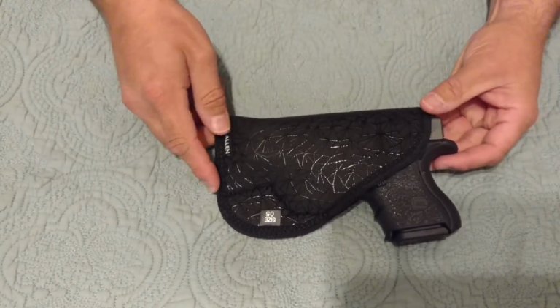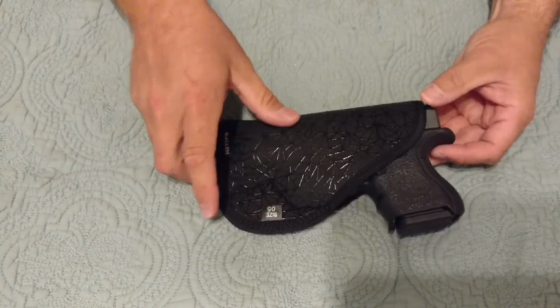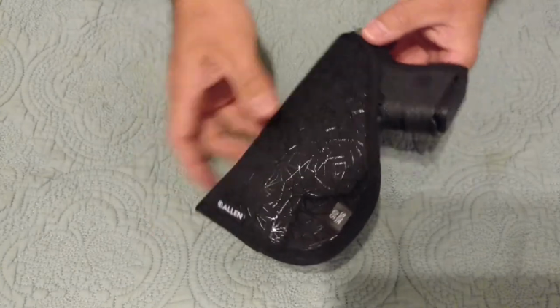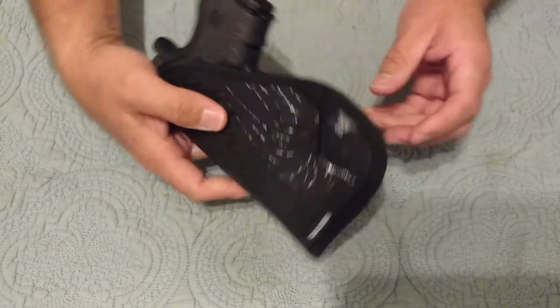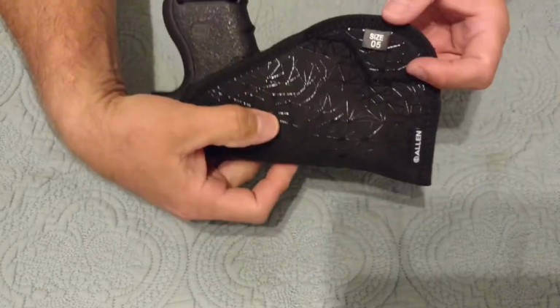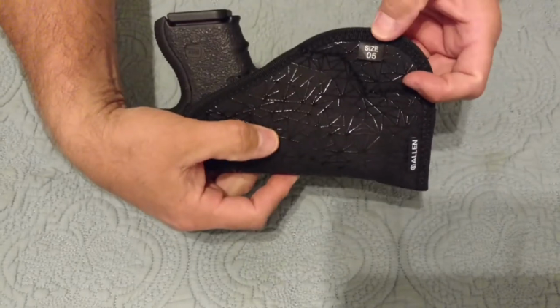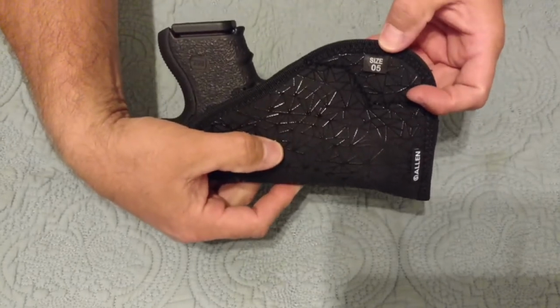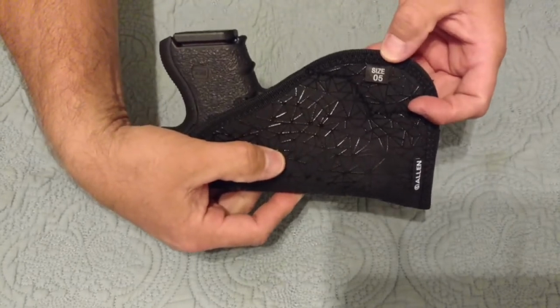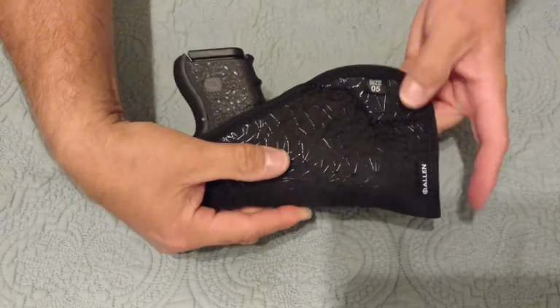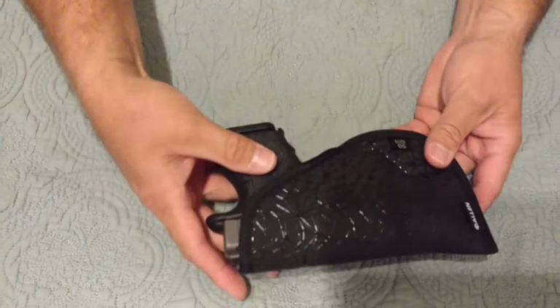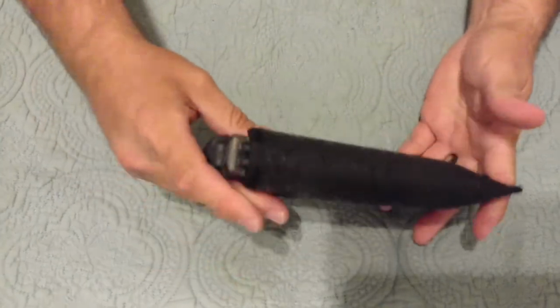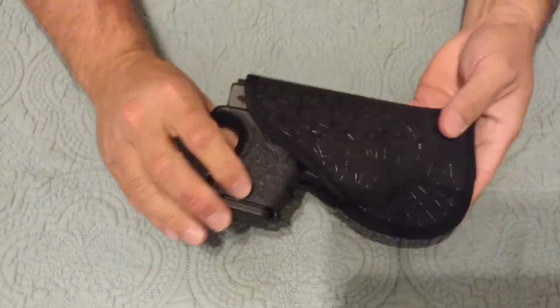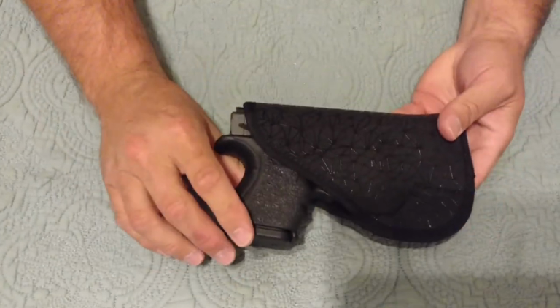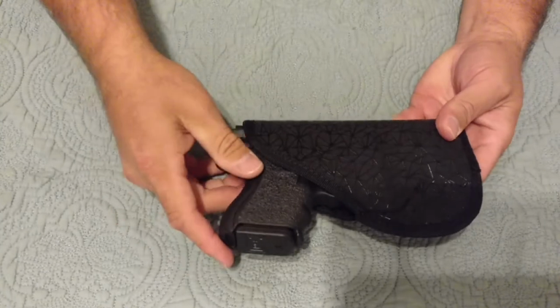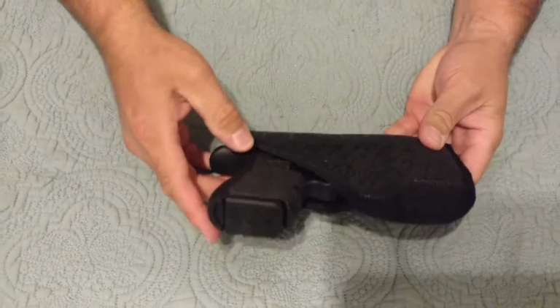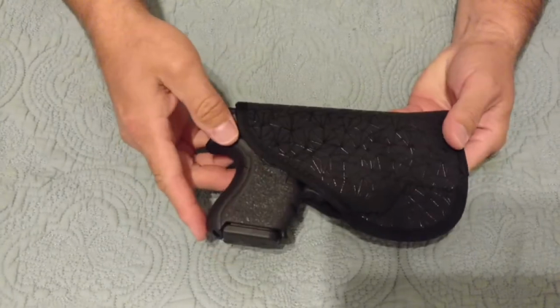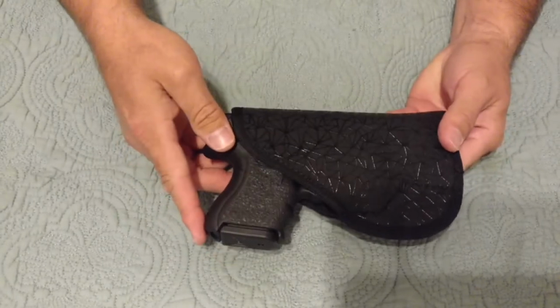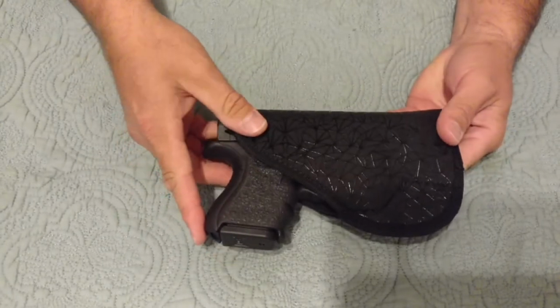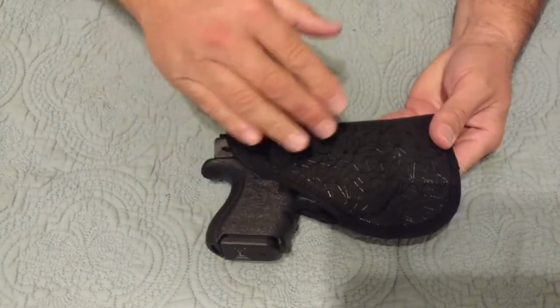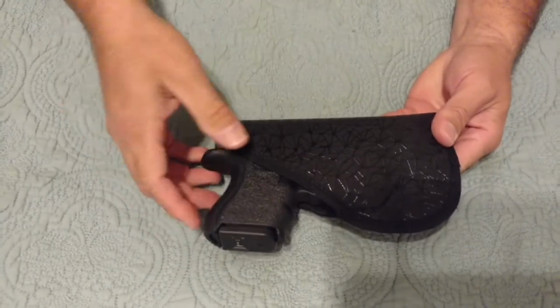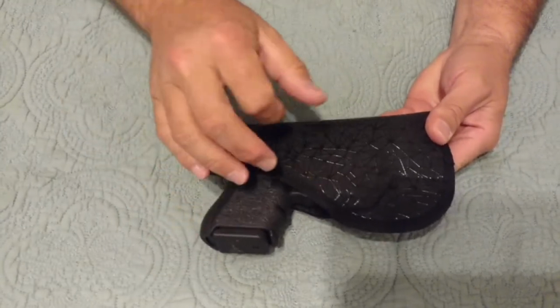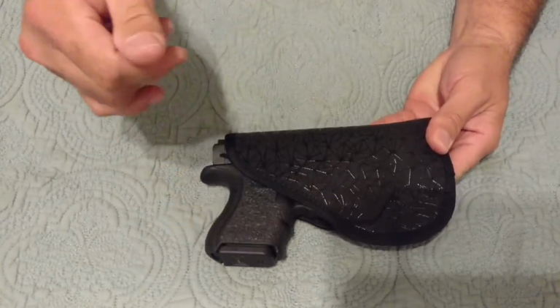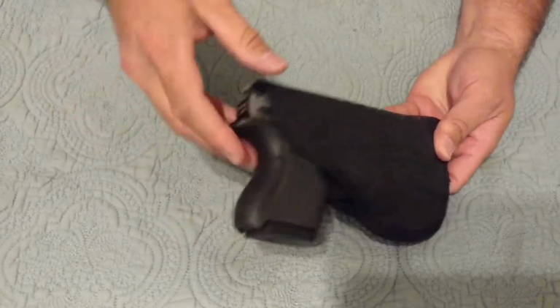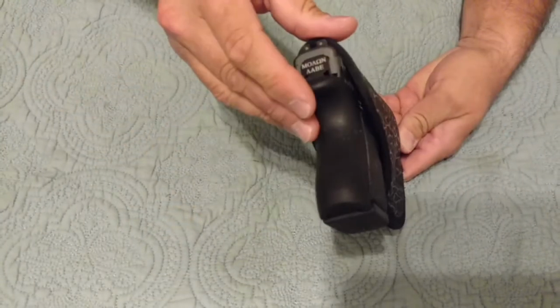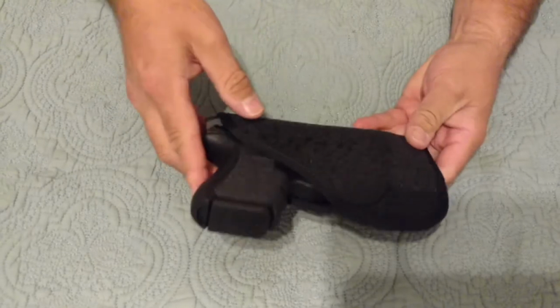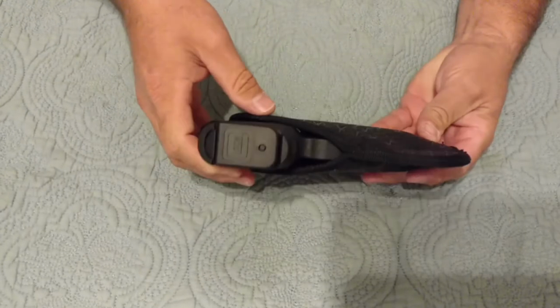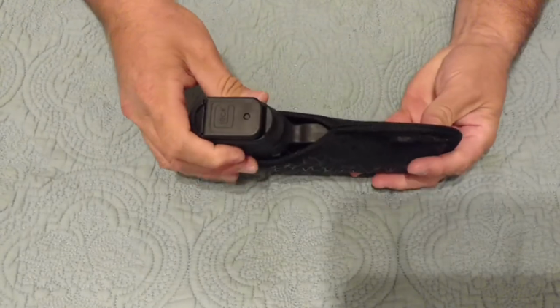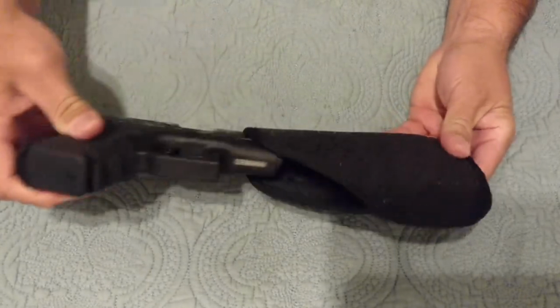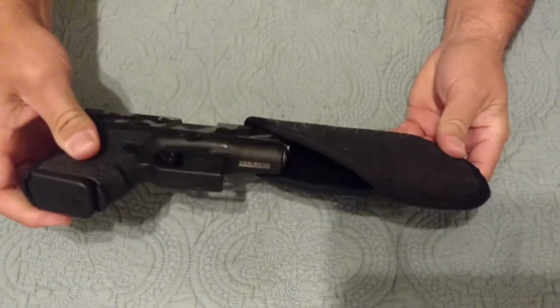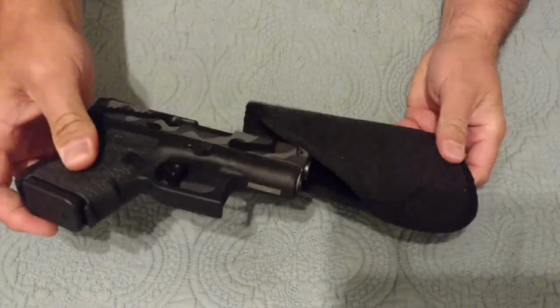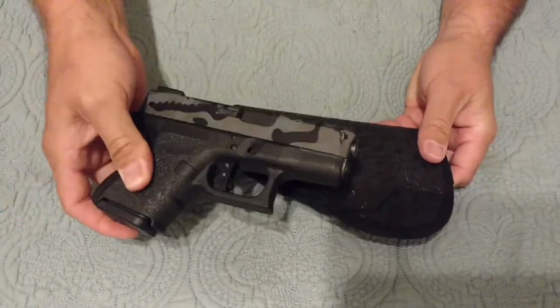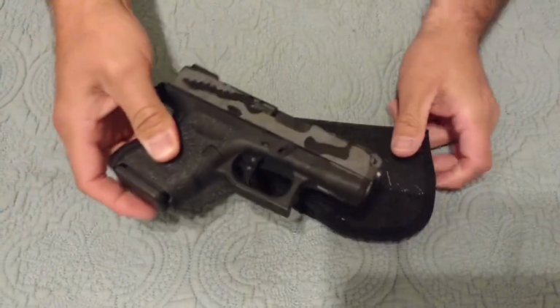This is a size number 5. This fits the Glock 26, Glock 27 model, or any gun similar to its size. It's a double stack. I'm sure it'll fit some other guns as well.